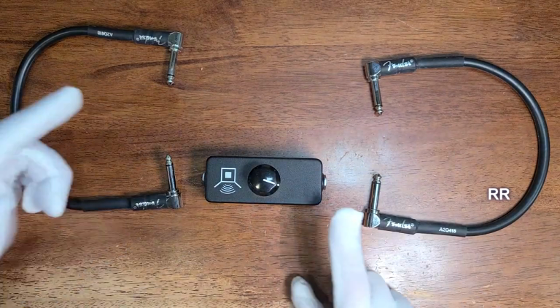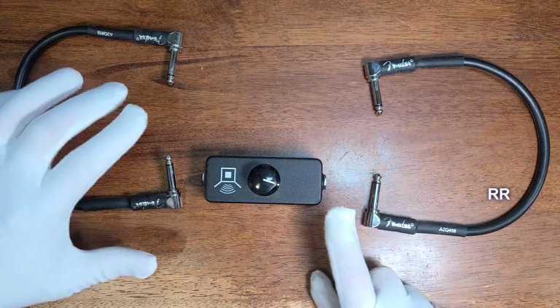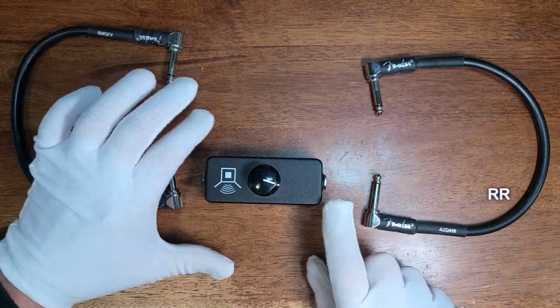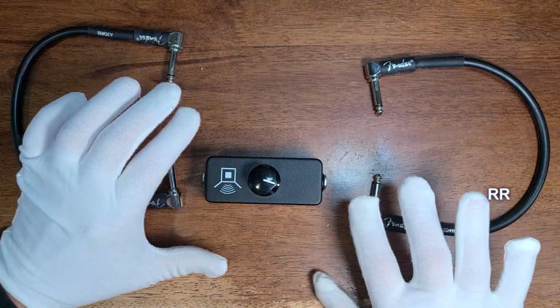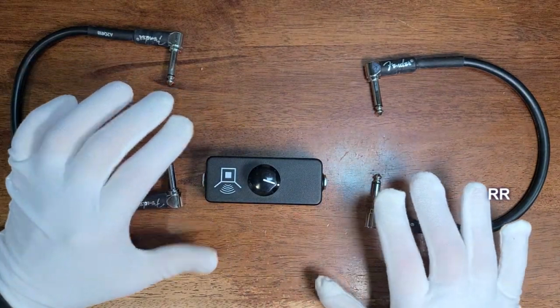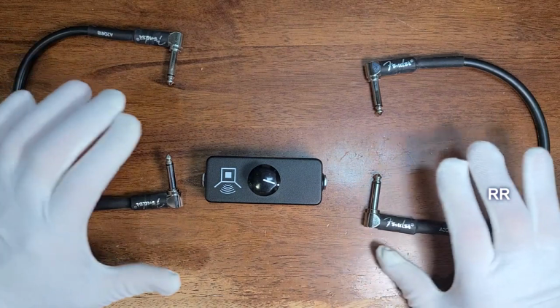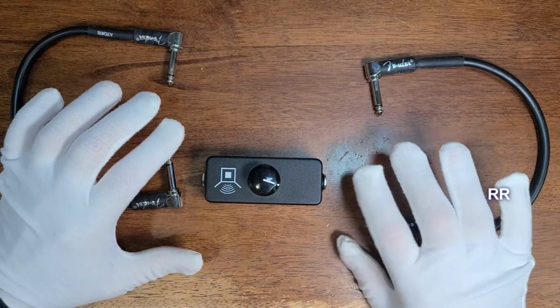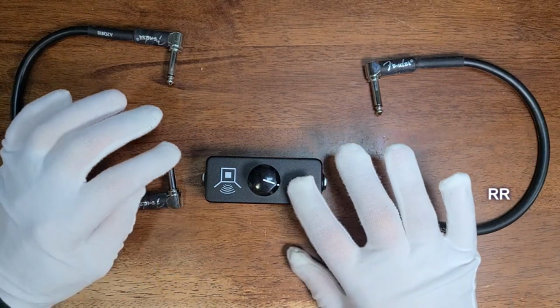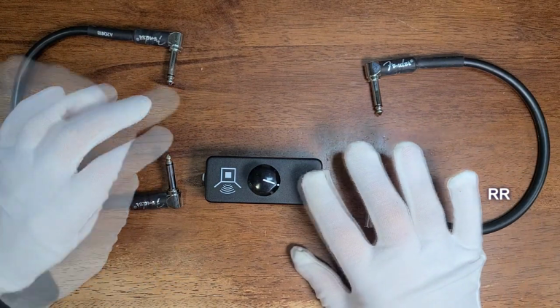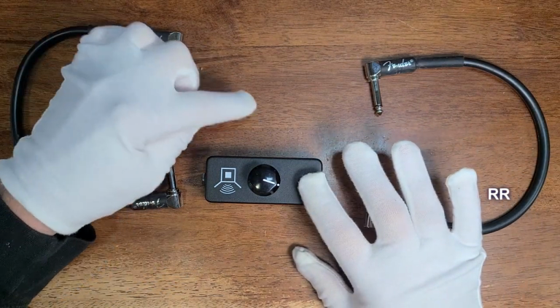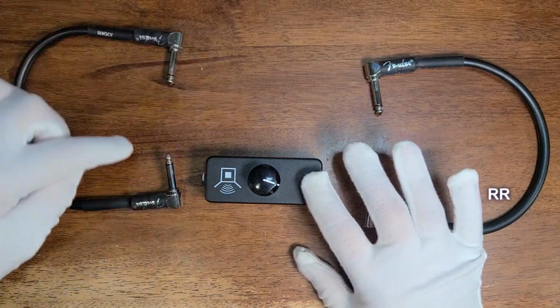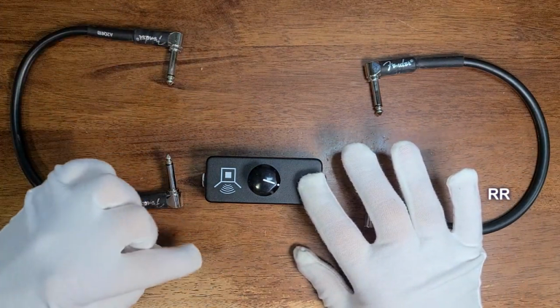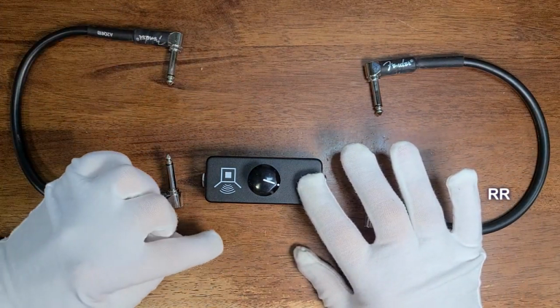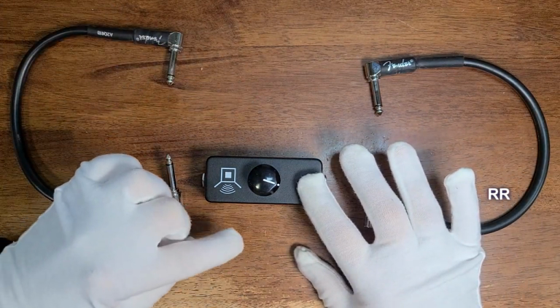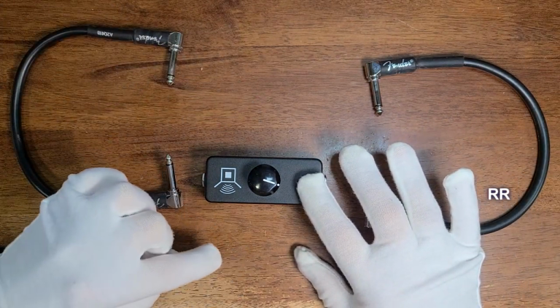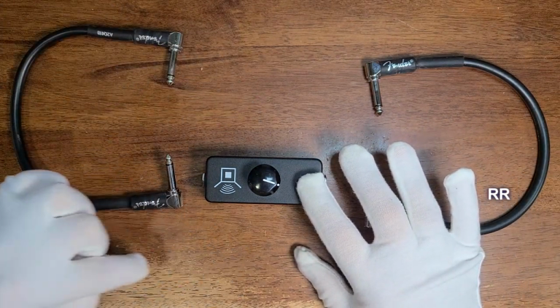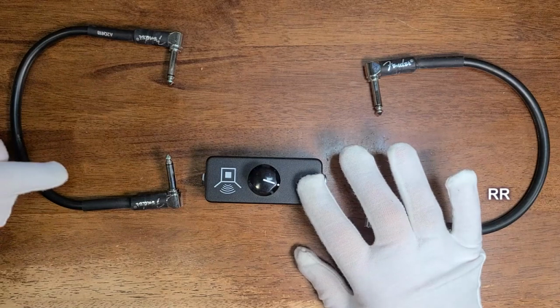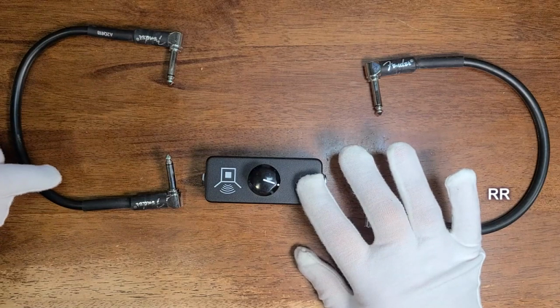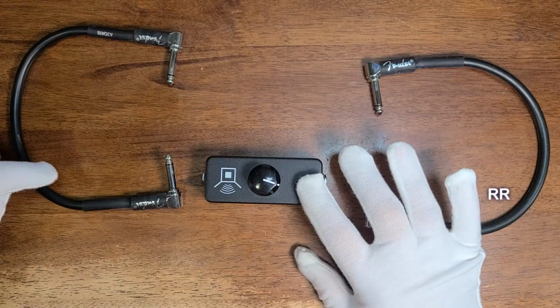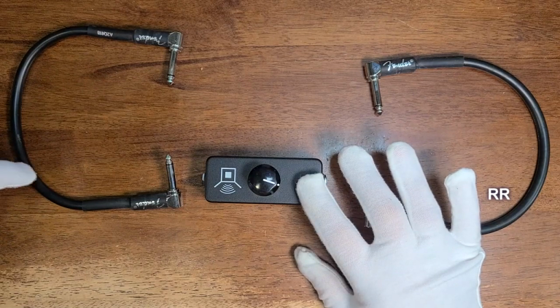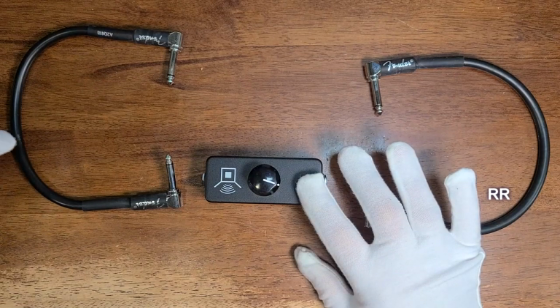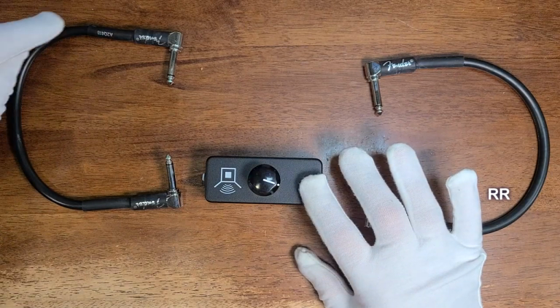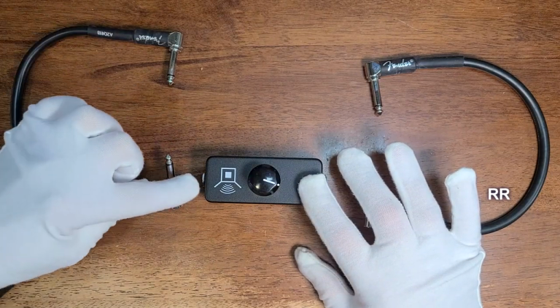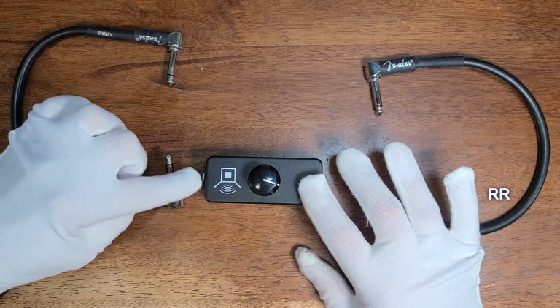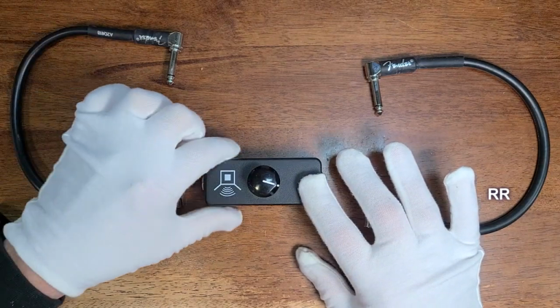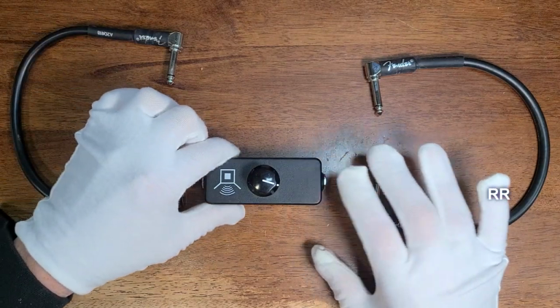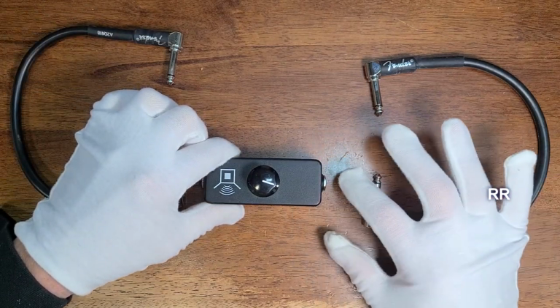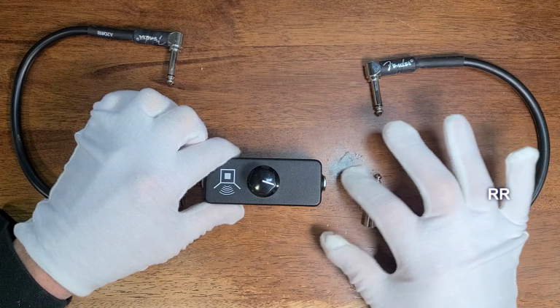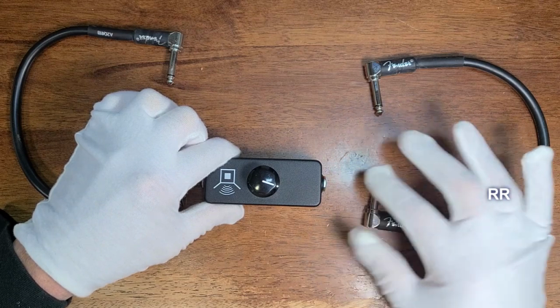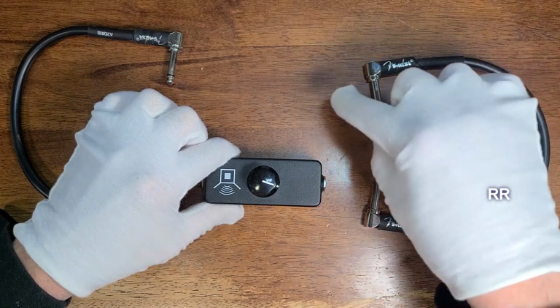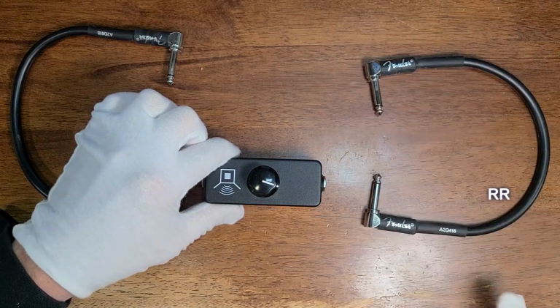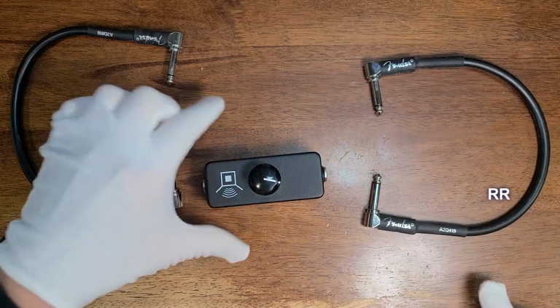You could also use this in conjunction with your effects. You could come out of the send of your amp into your first pedal on your chain, come out of the last pedal on your chain into the input of the Little Black Box, and then send the output to the return on the amp.